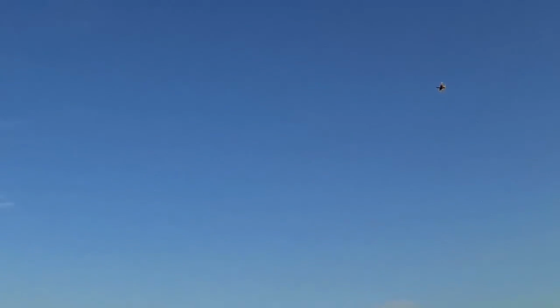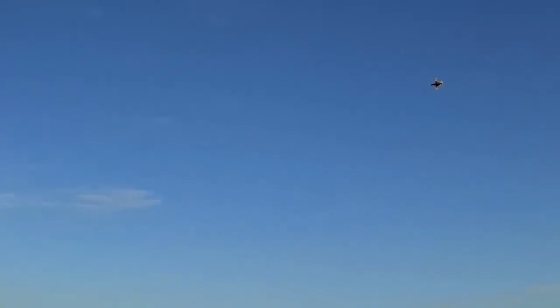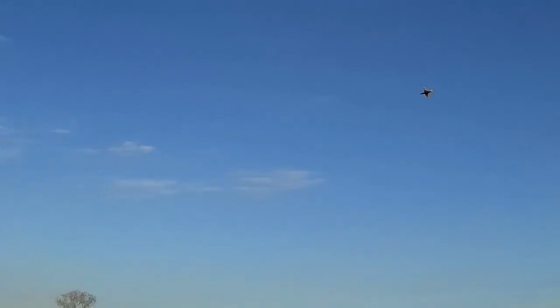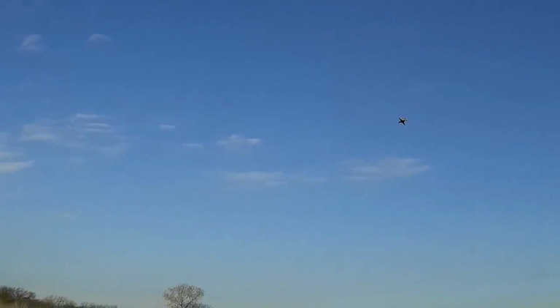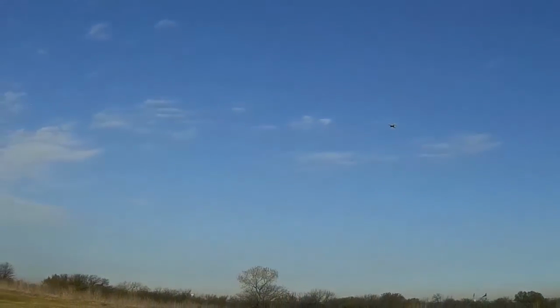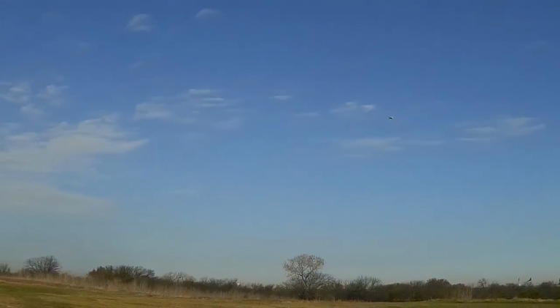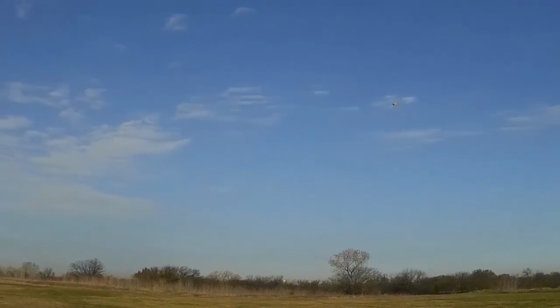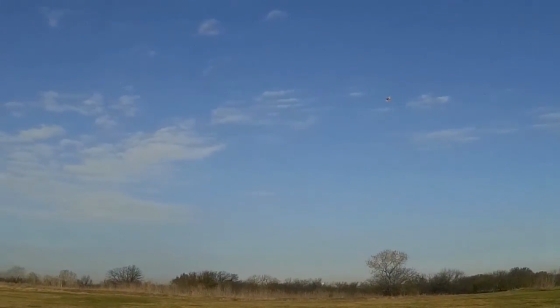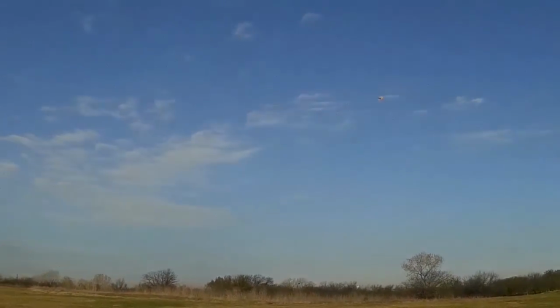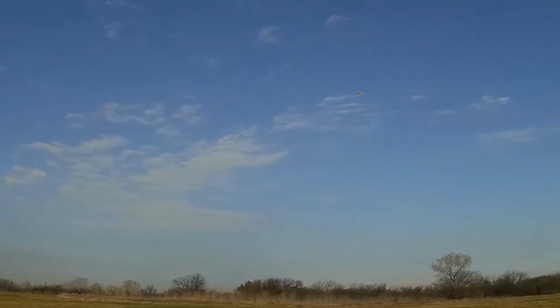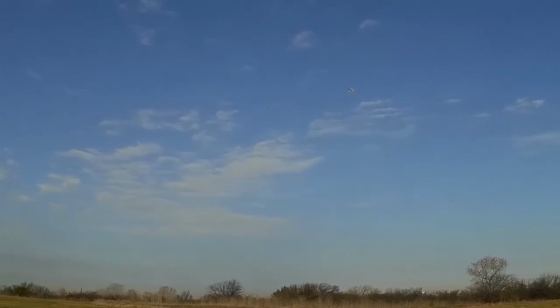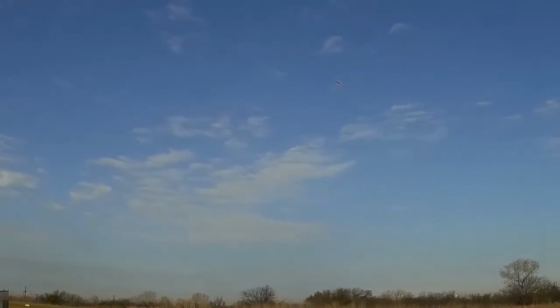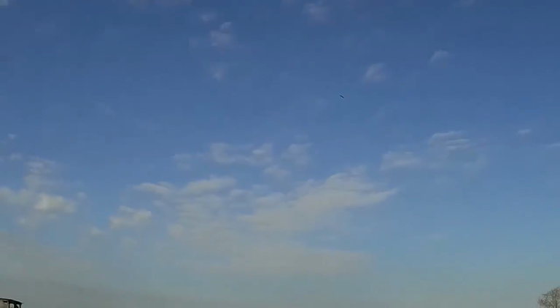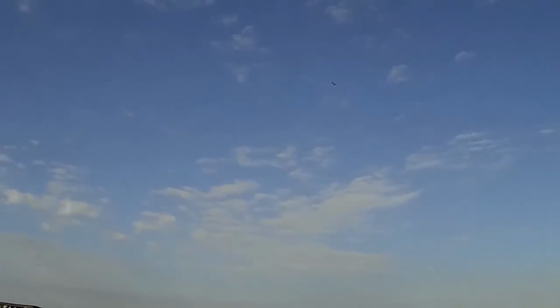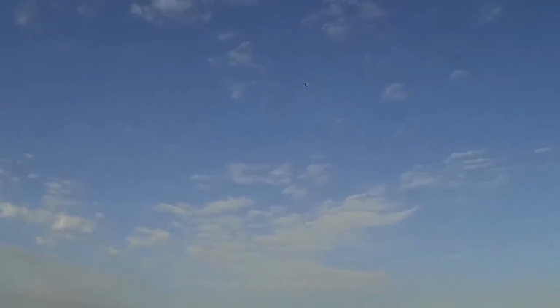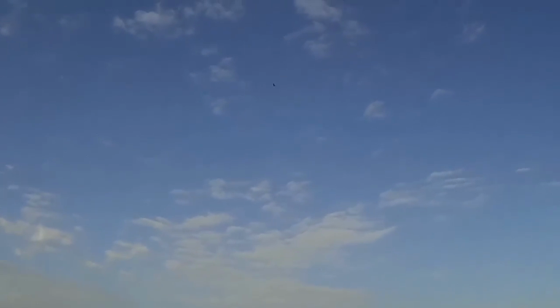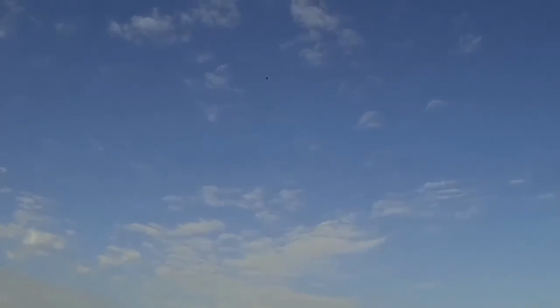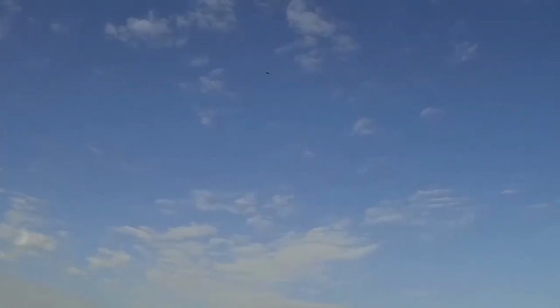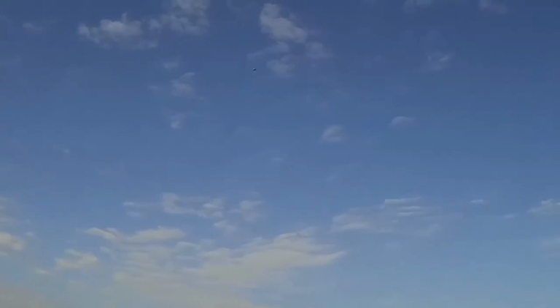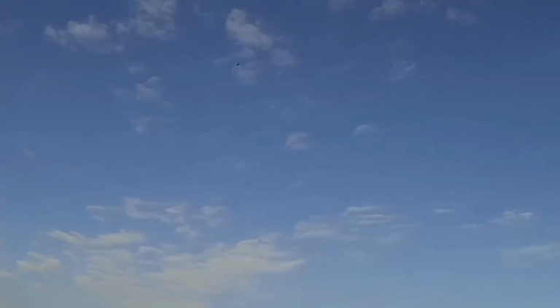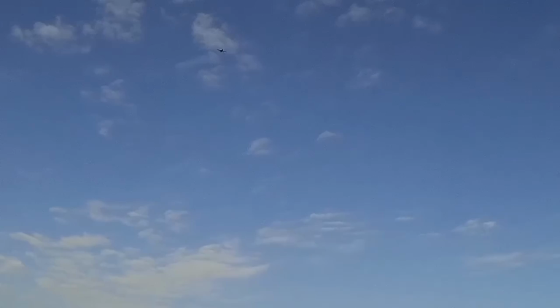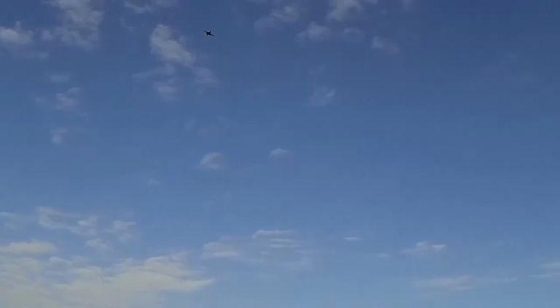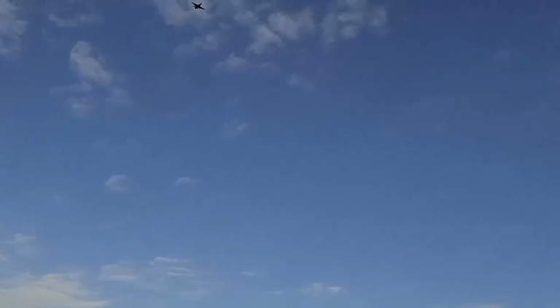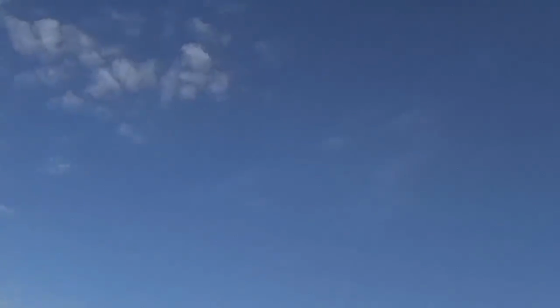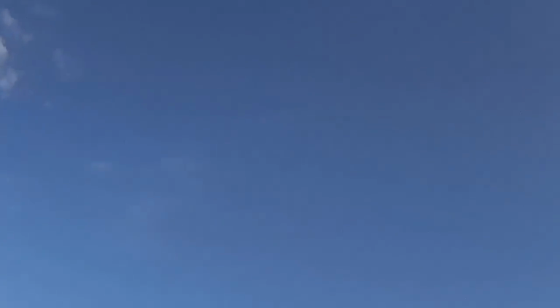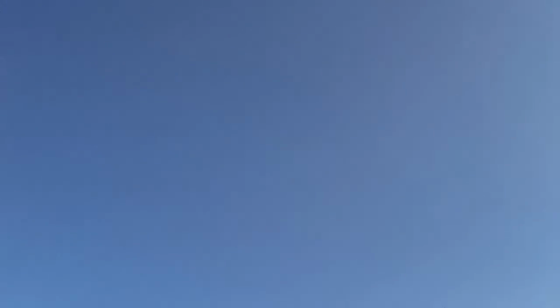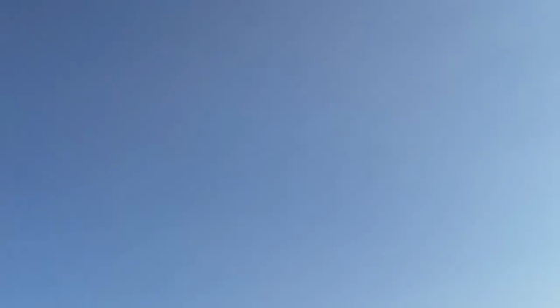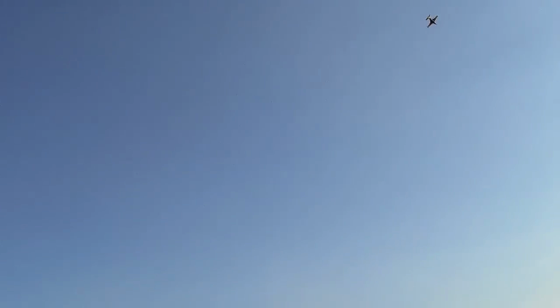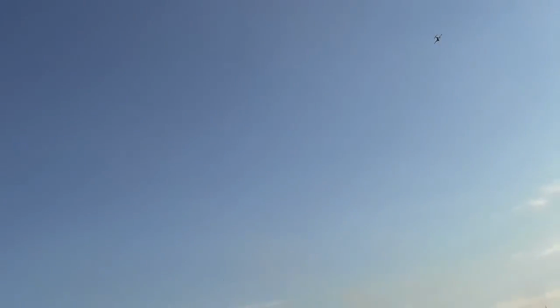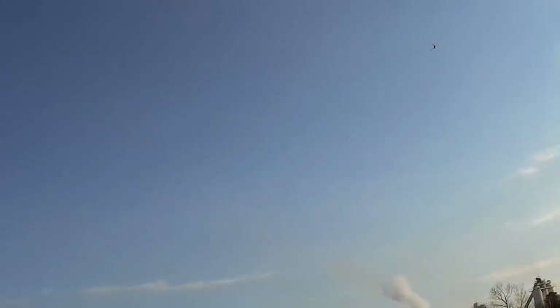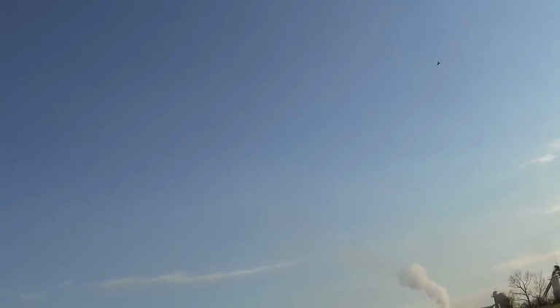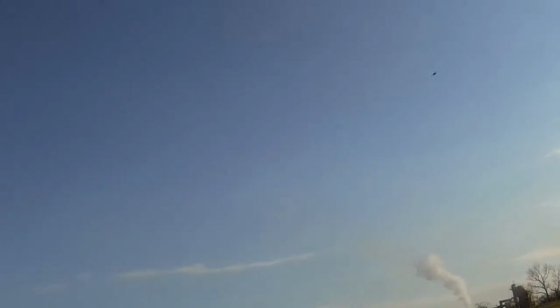I think that was the first Navy jet that saw action. Yeah, I think you're right. I remember reading that — by the time they got those into the war, they were flying. Can you believe that?